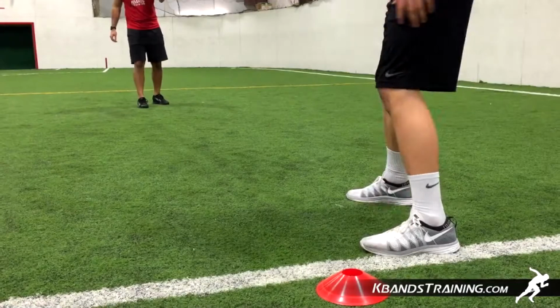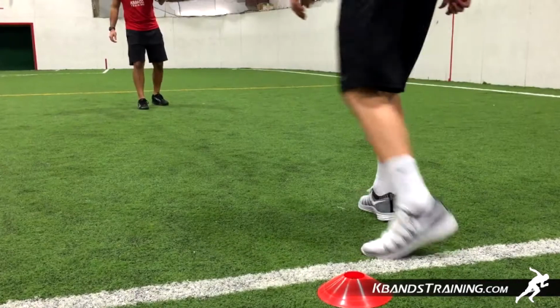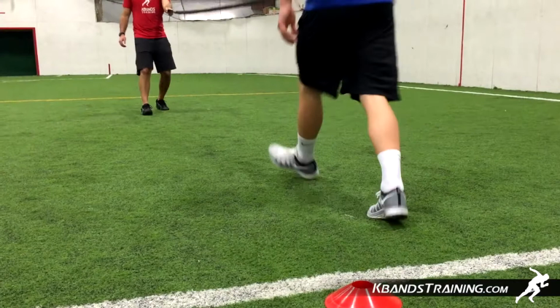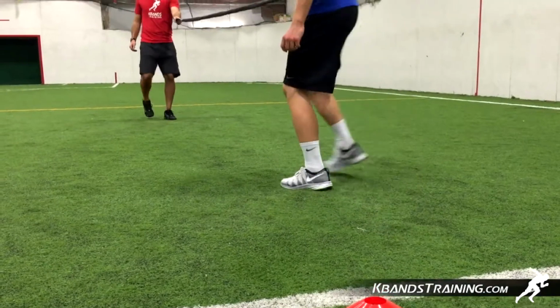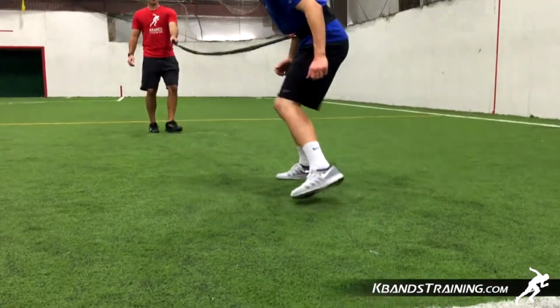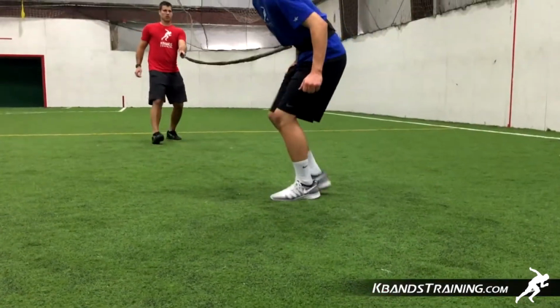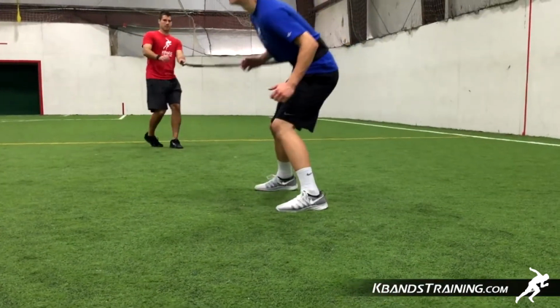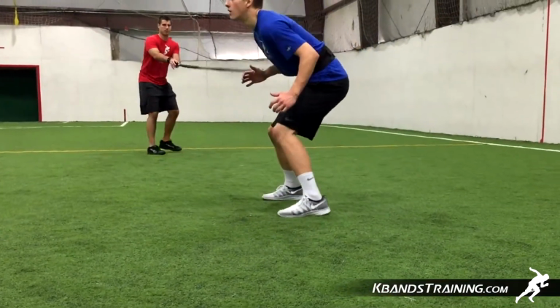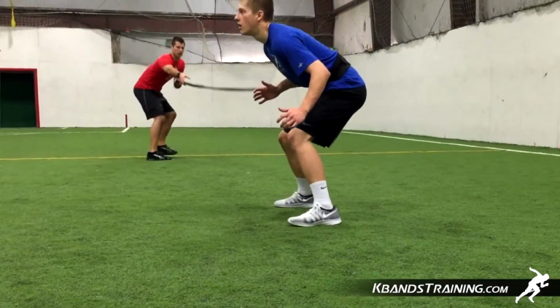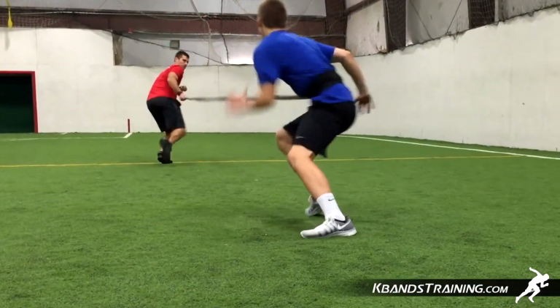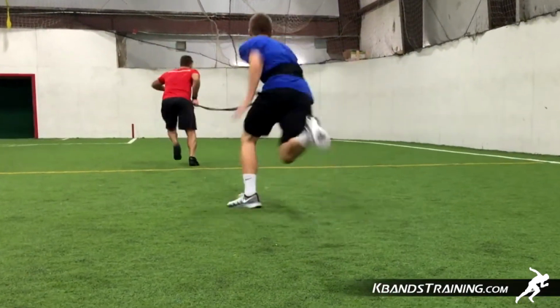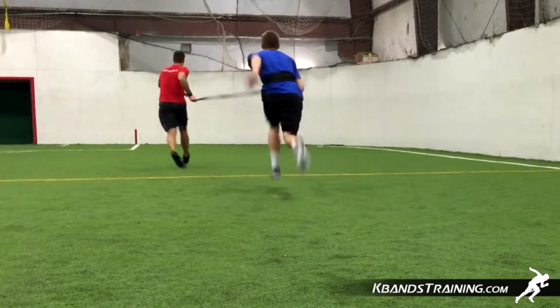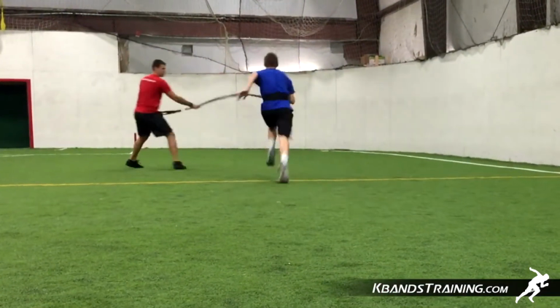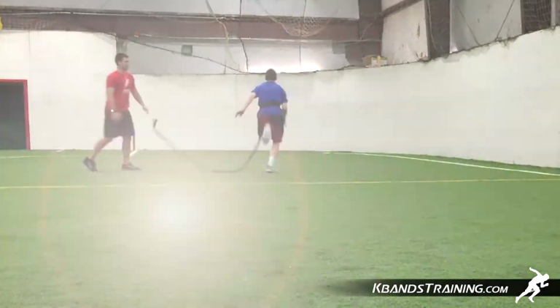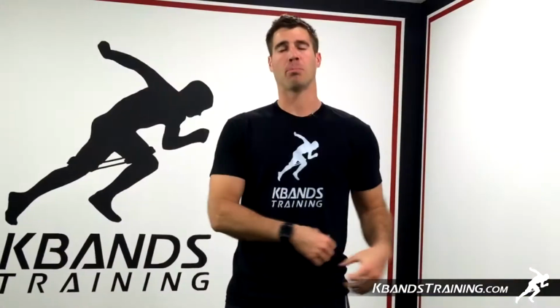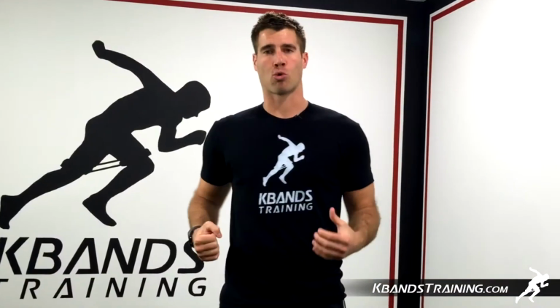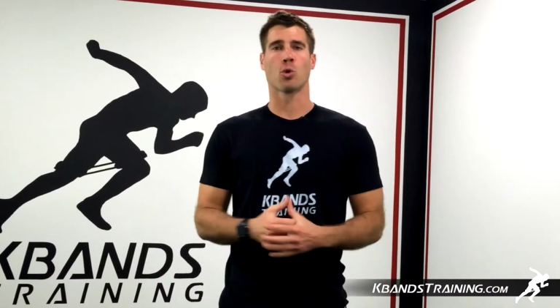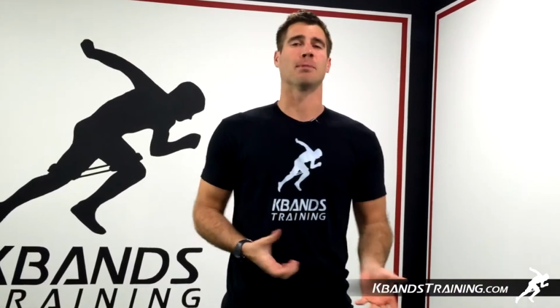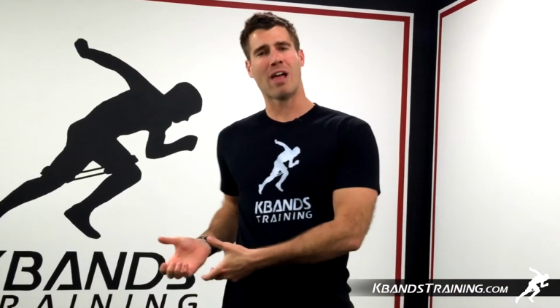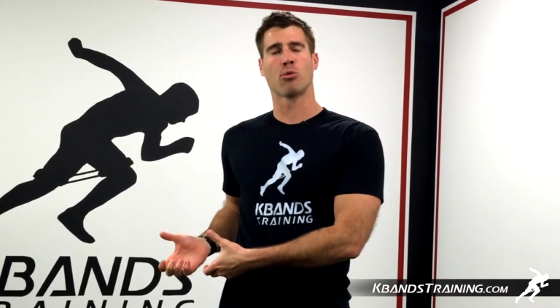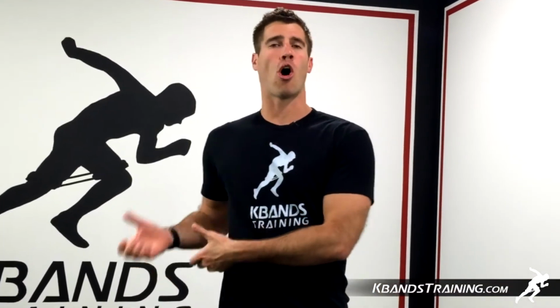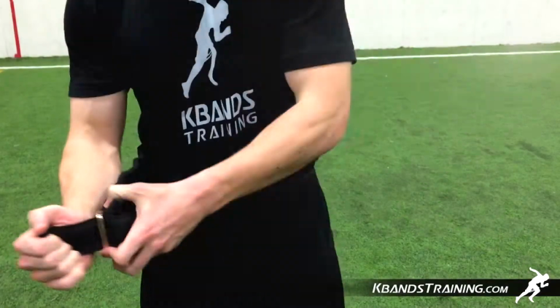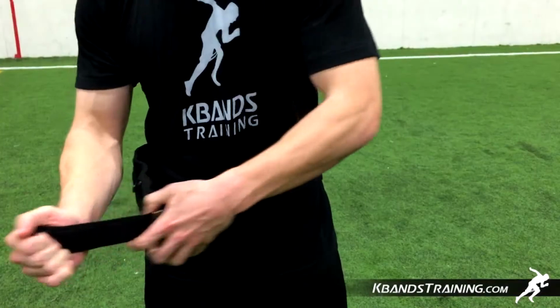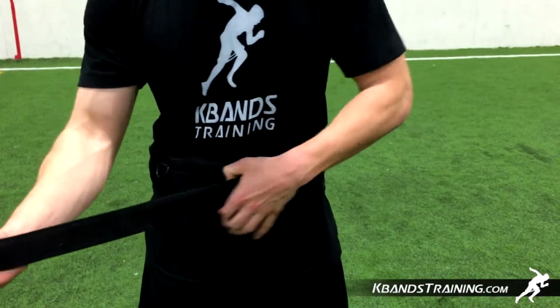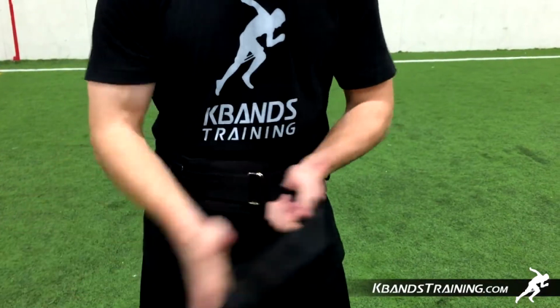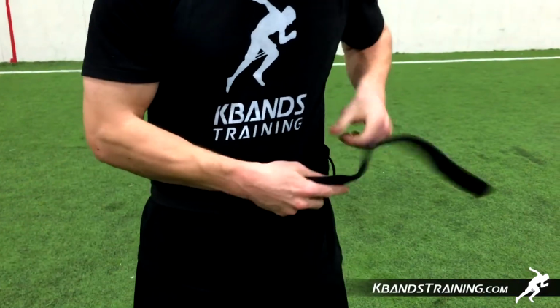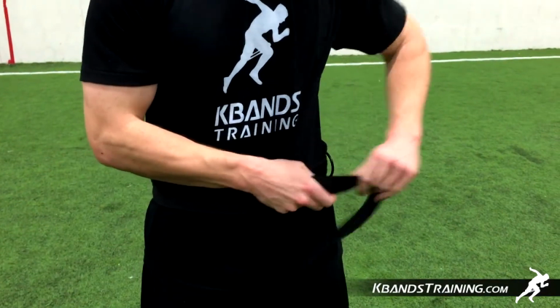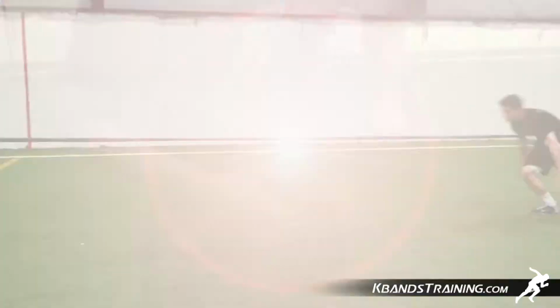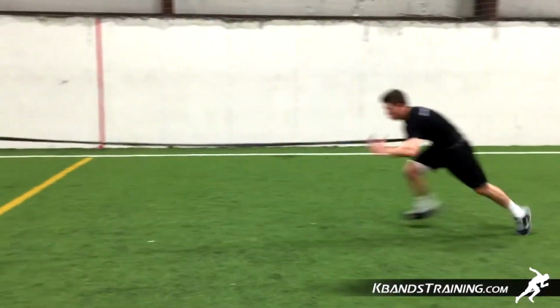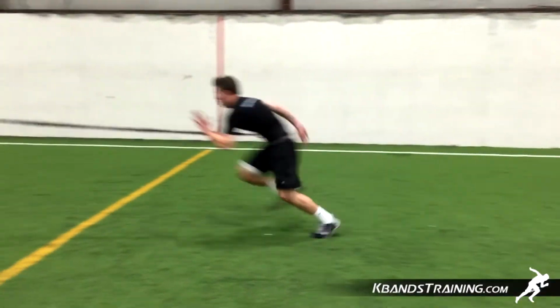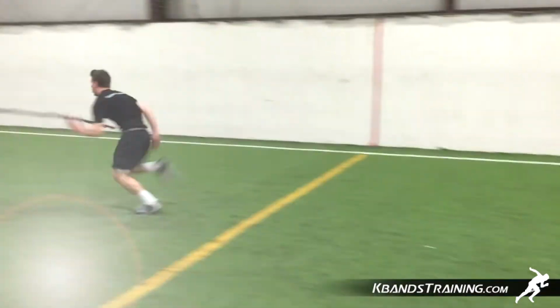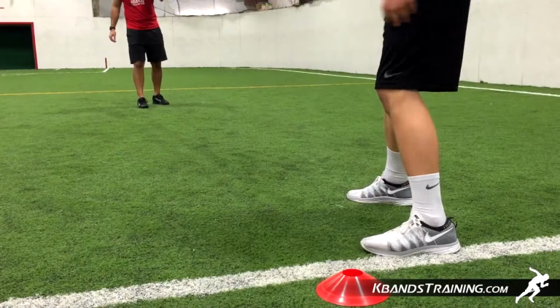For the first portion of this drill we're just going to get our footwork together and work with several sprint outs. Grab your adjustable belt, place it around your waist, and pull that d-ring off to the side so that we get the right amount of resistance at the correct angle when stealing second.